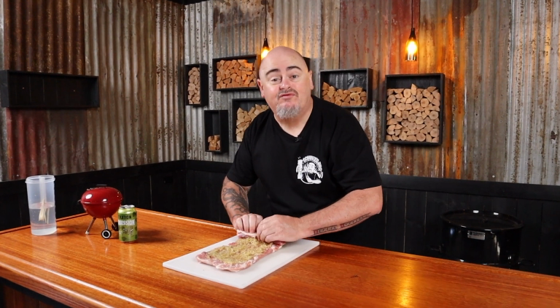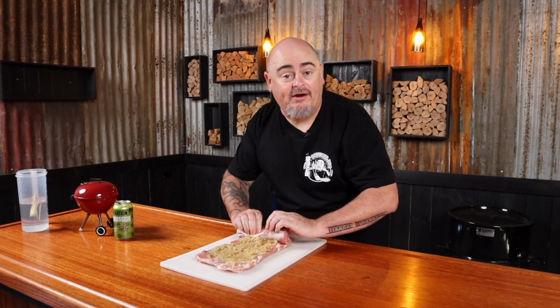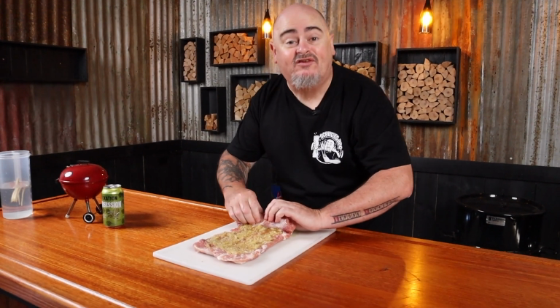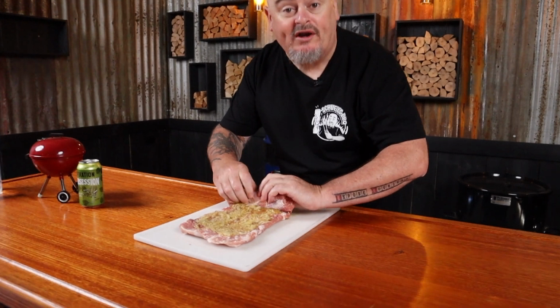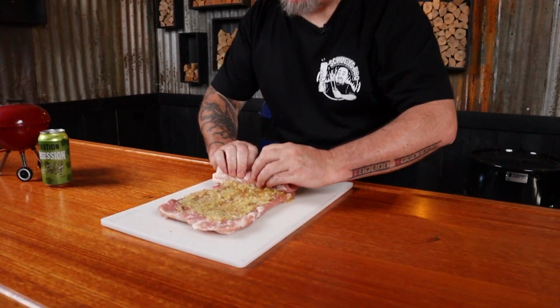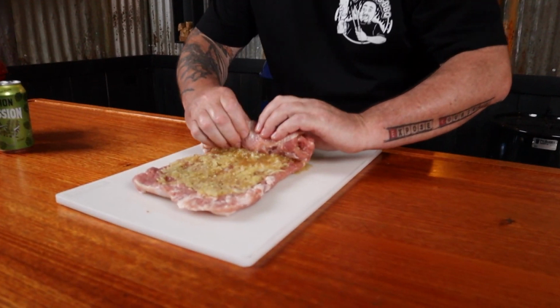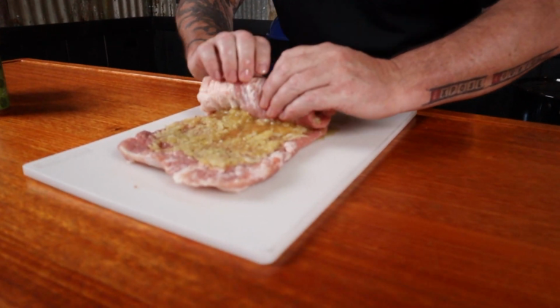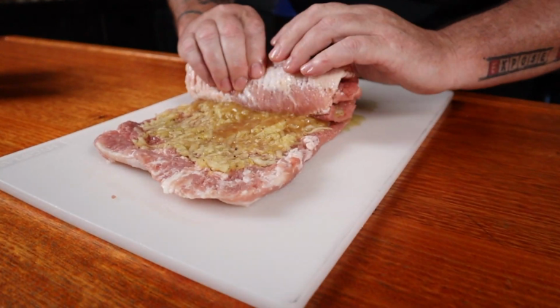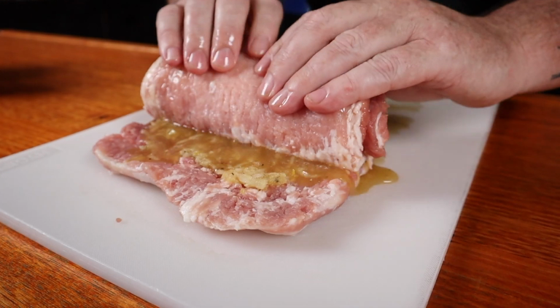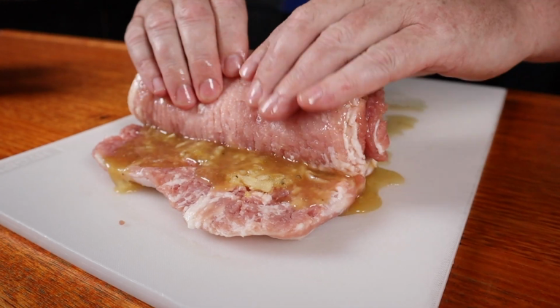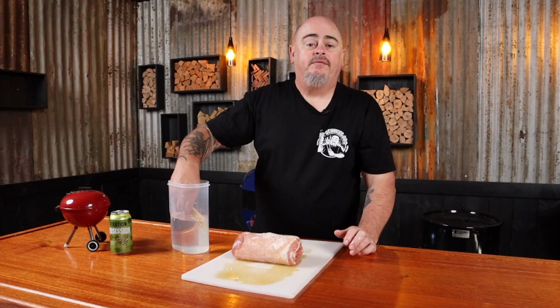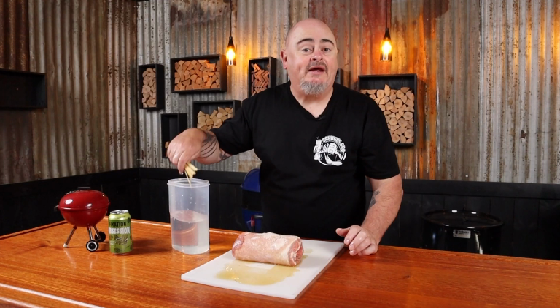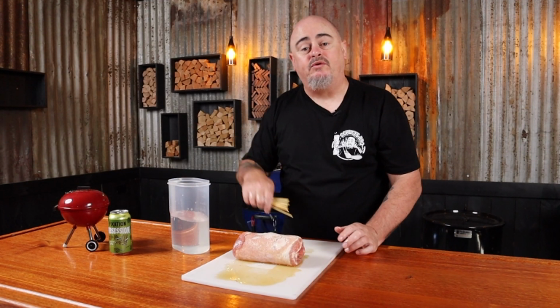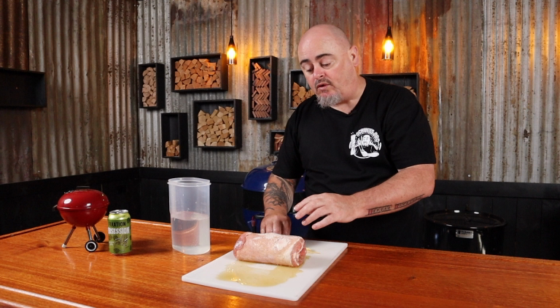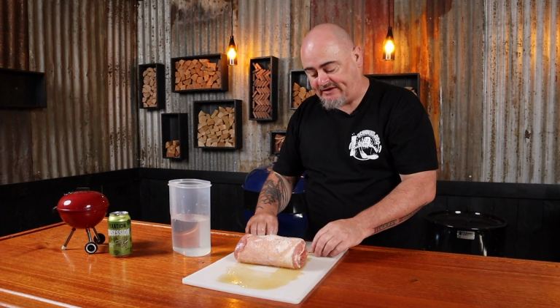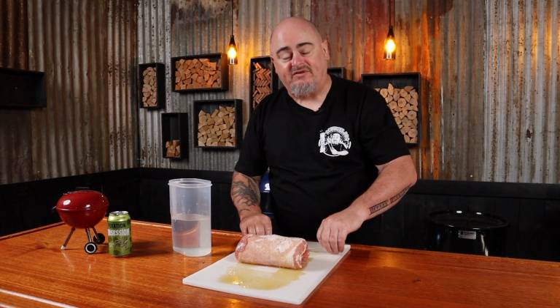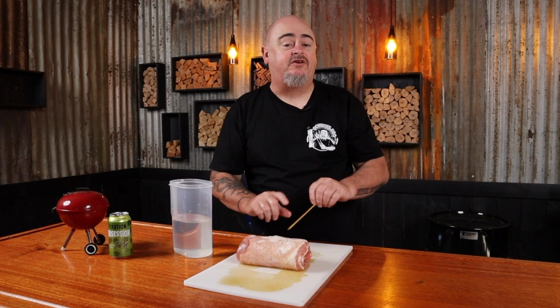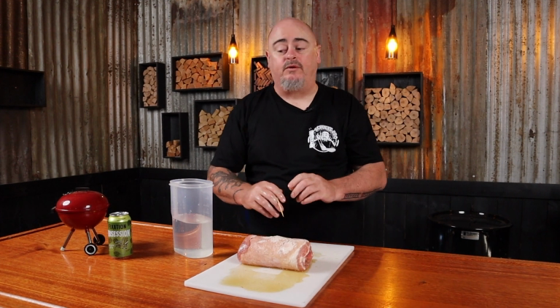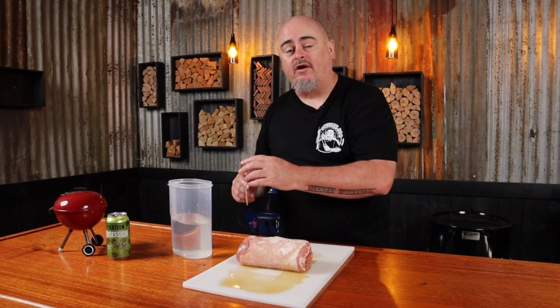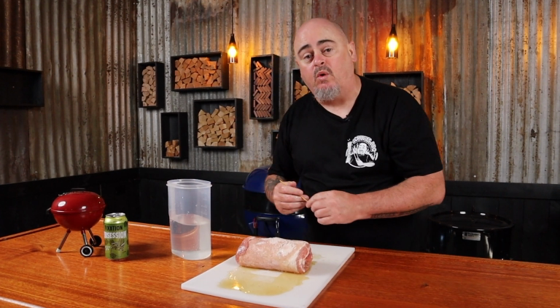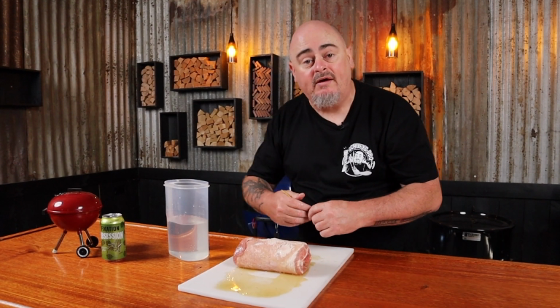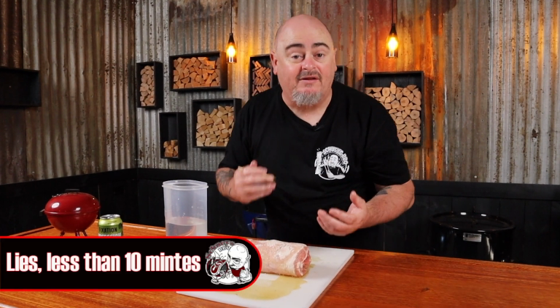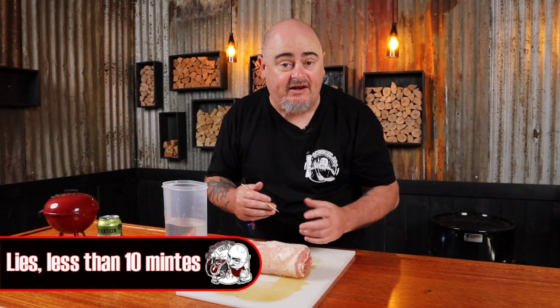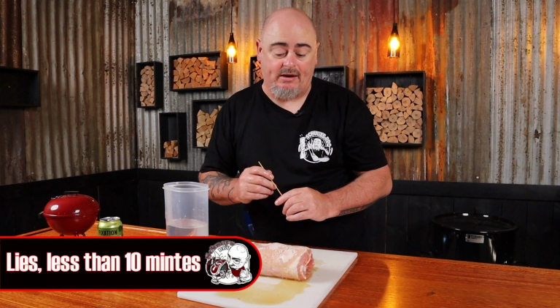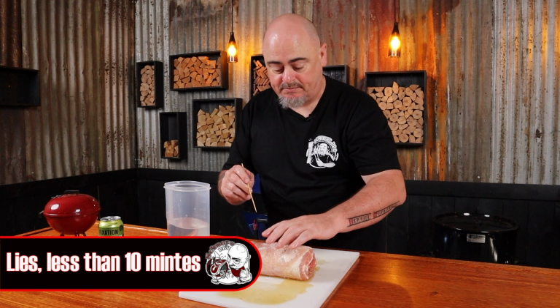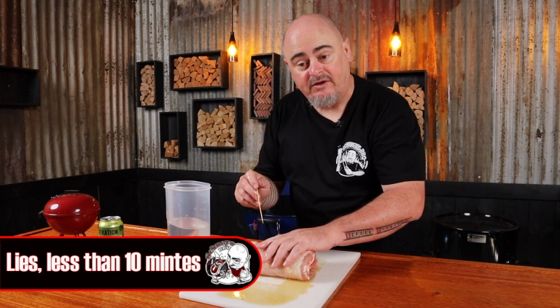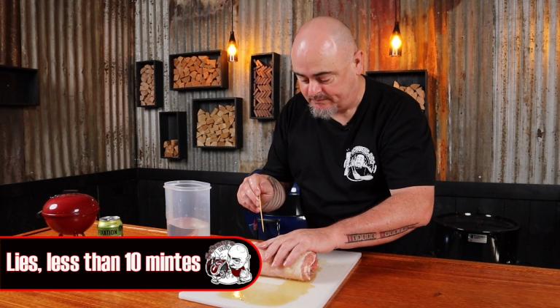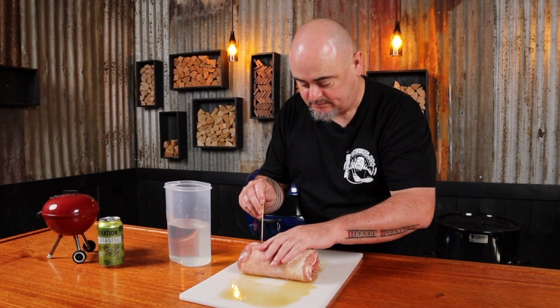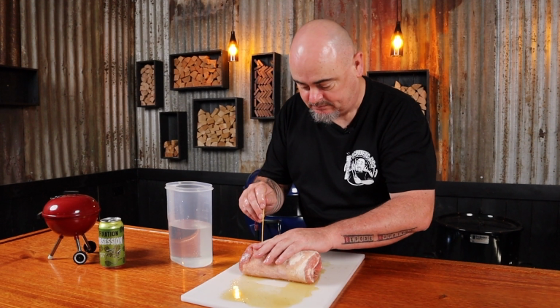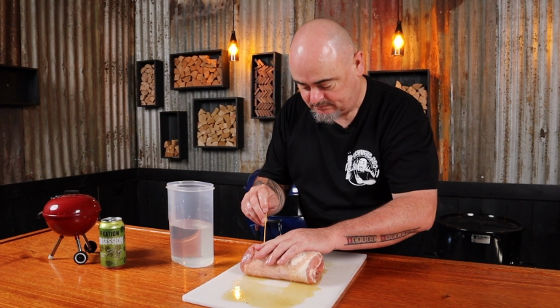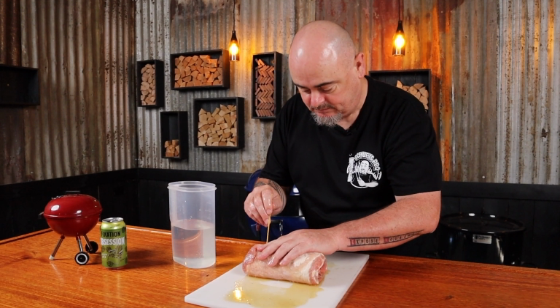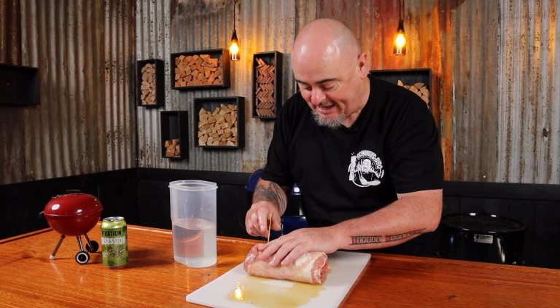Get the filling onto one side of the pork belly and spread it all out, then roll it up as tight as you can. Then all we need to do is hold that together with some skewers that we've soaked in water for at least an hour before we use them.